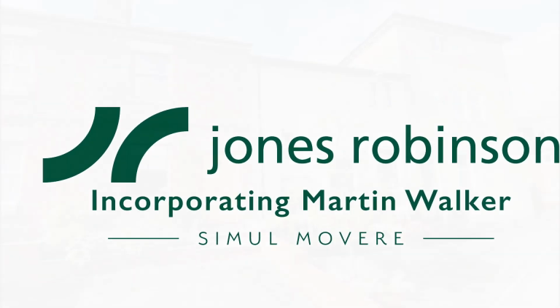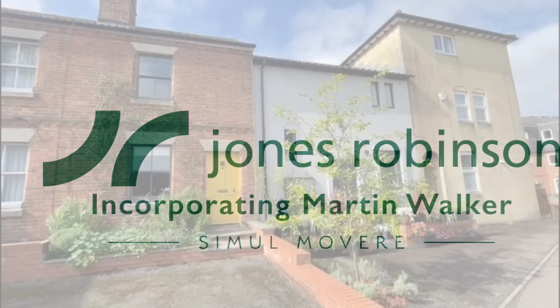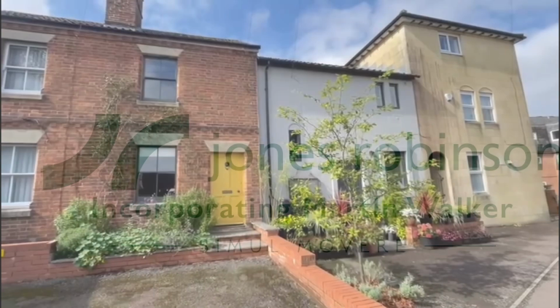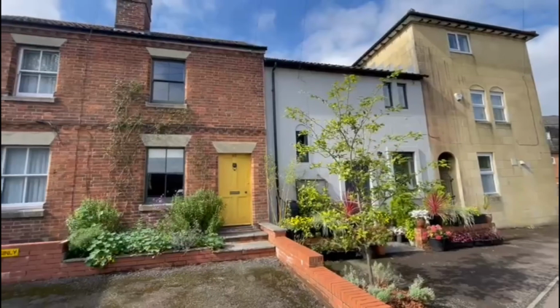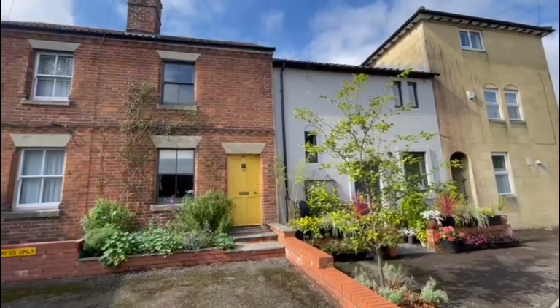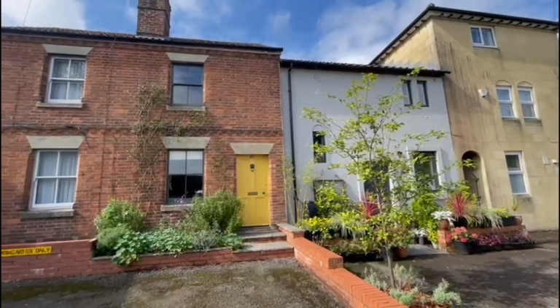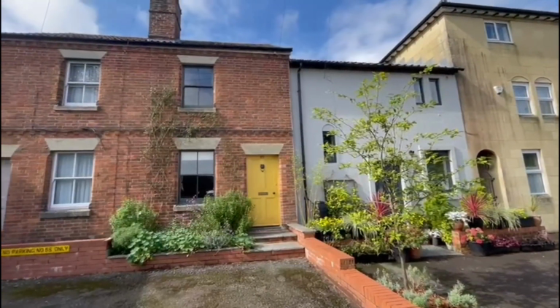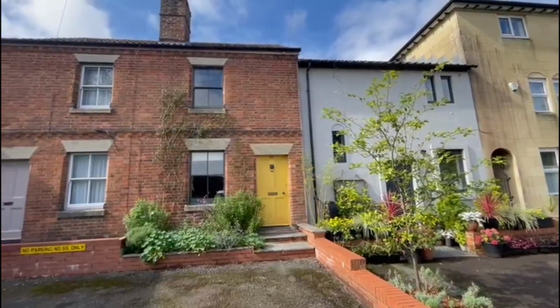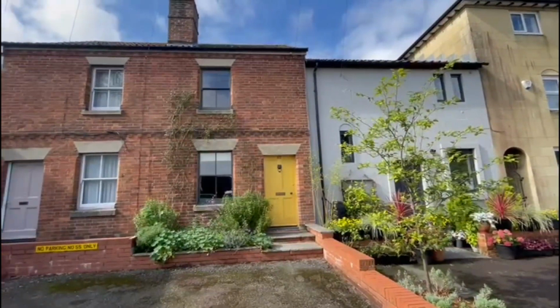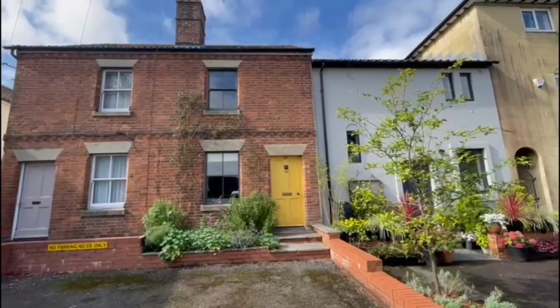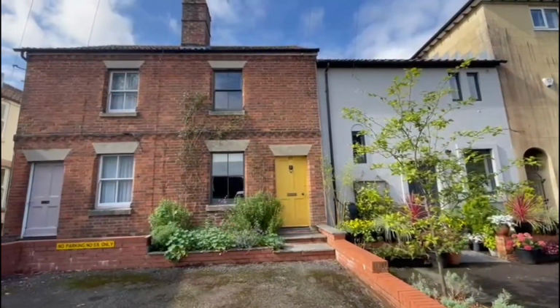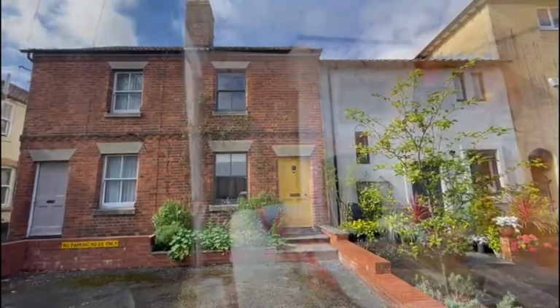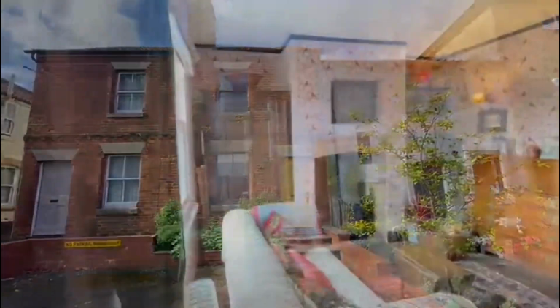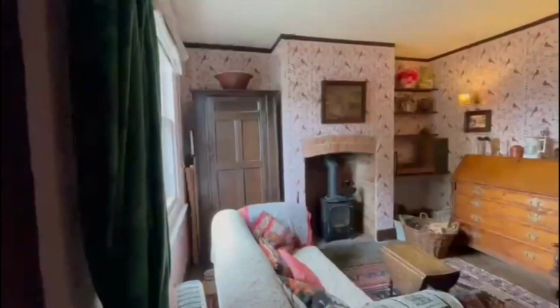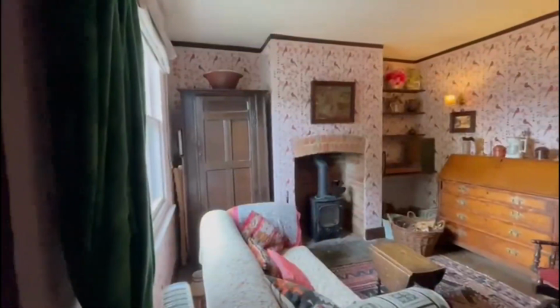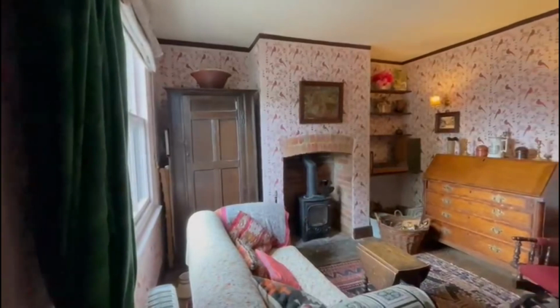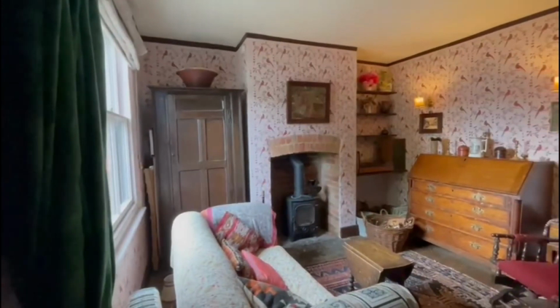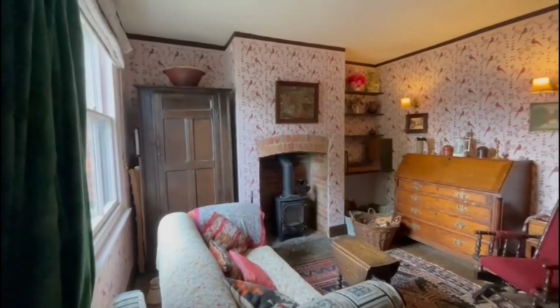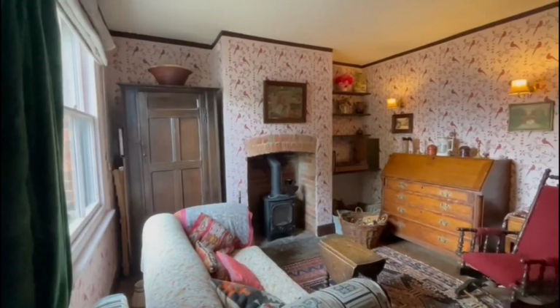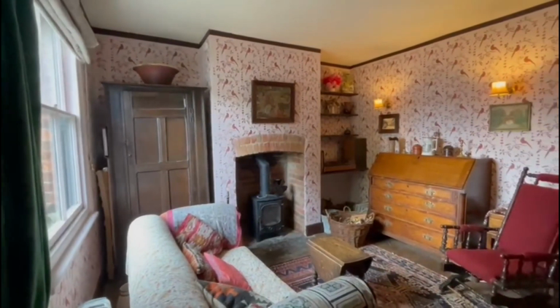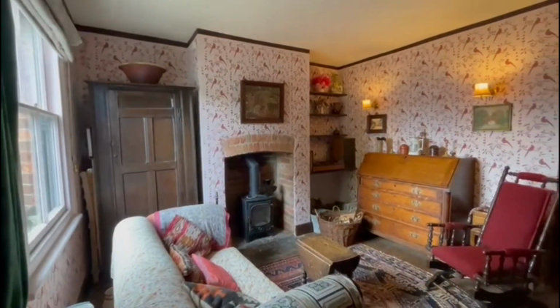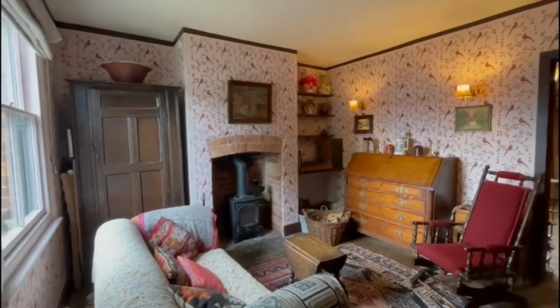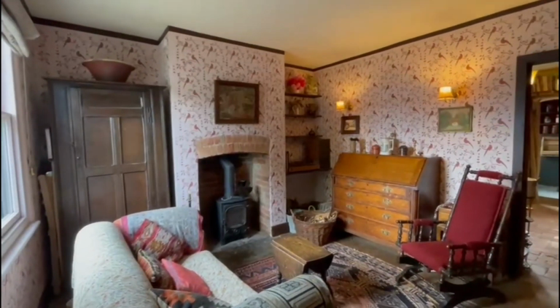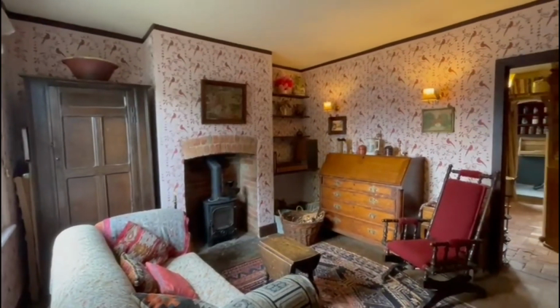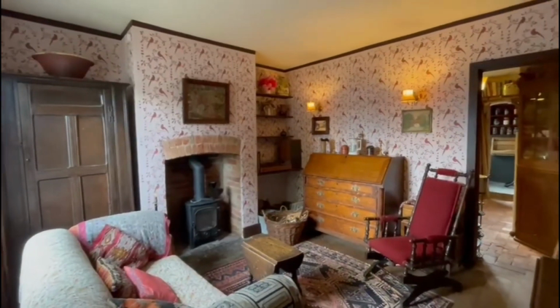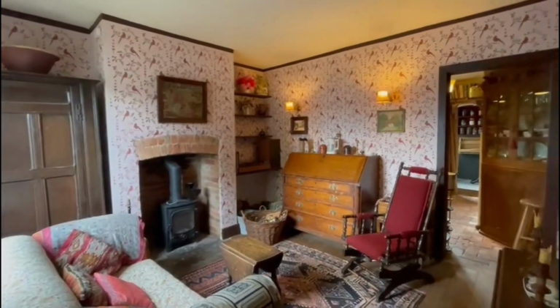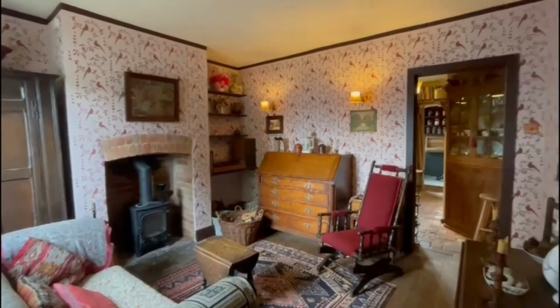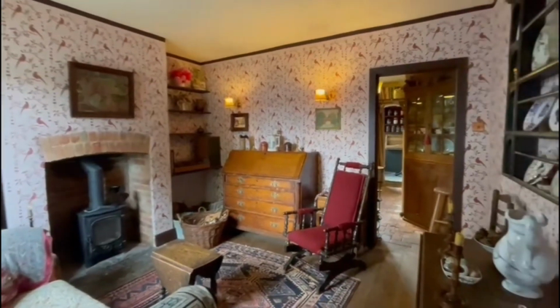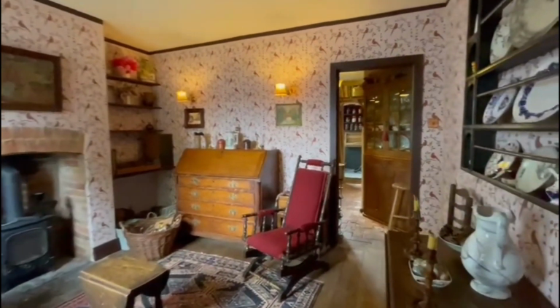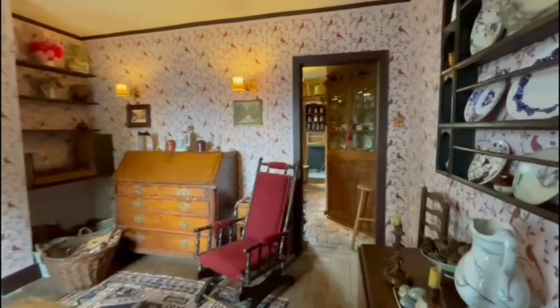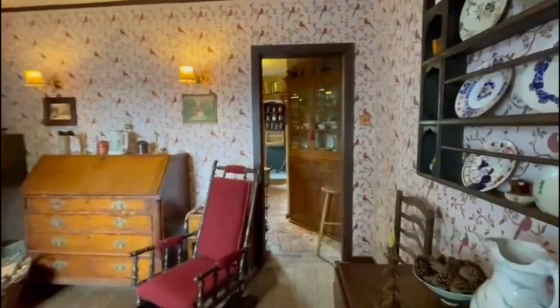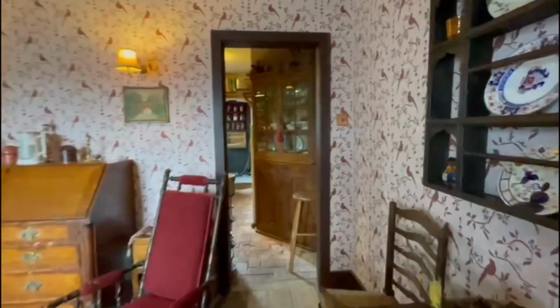Here we are at 57 South Broome Road, which is a lovely grade 2 listed one-bedroom cottage situated in the heart of Devizes. As you can see at the front, there is off-street parking which is a real benefit to this property.